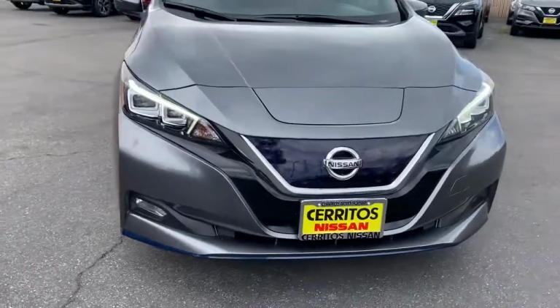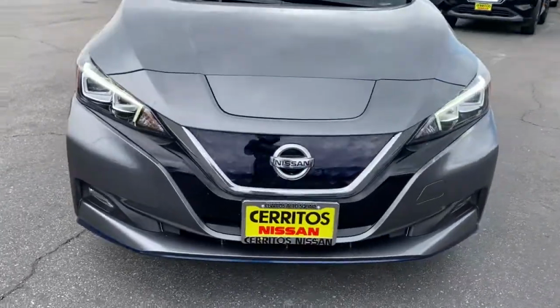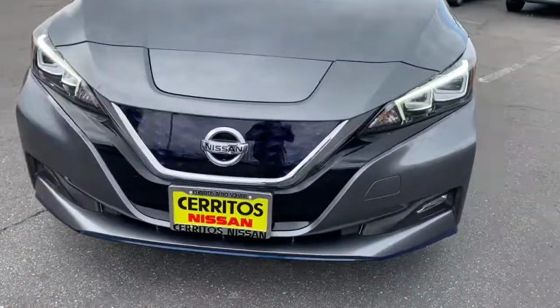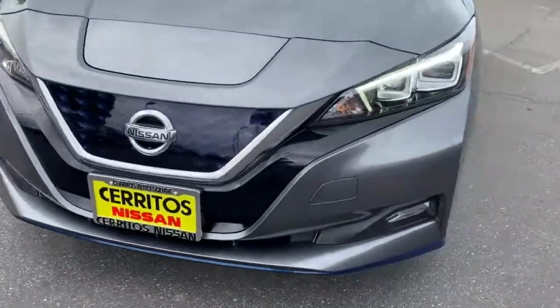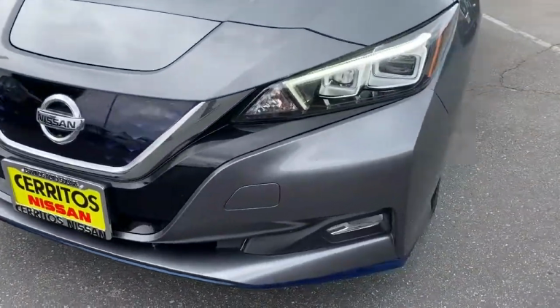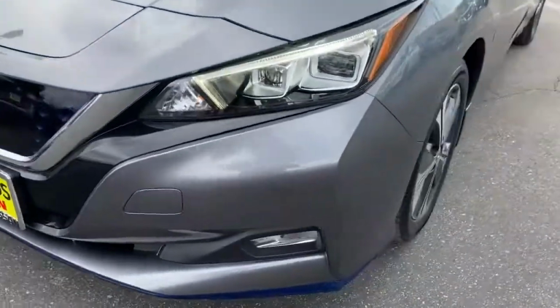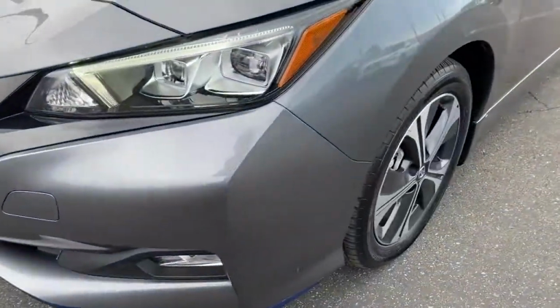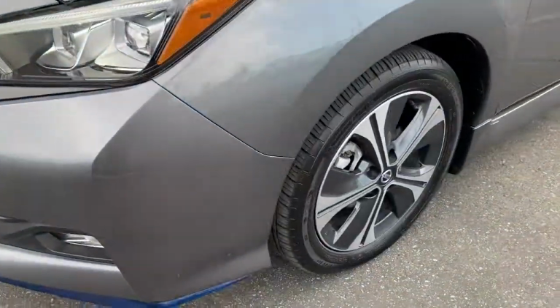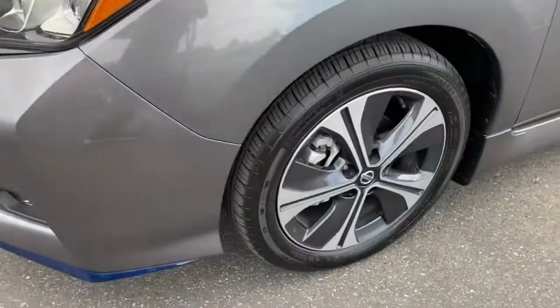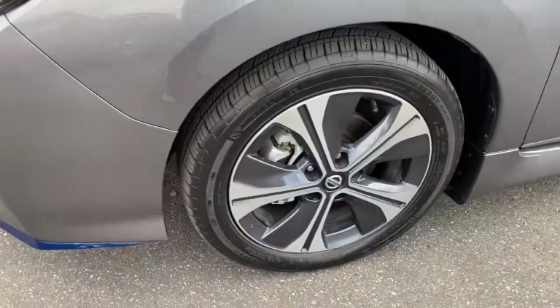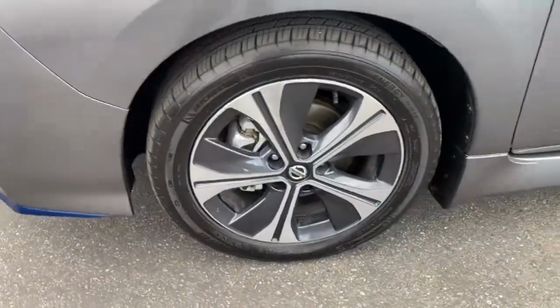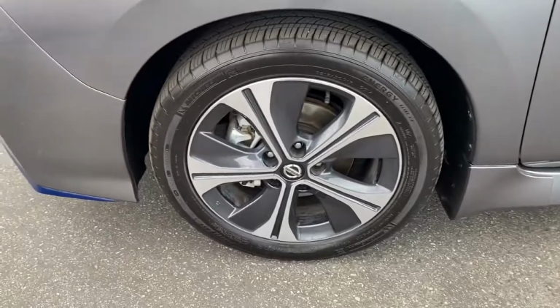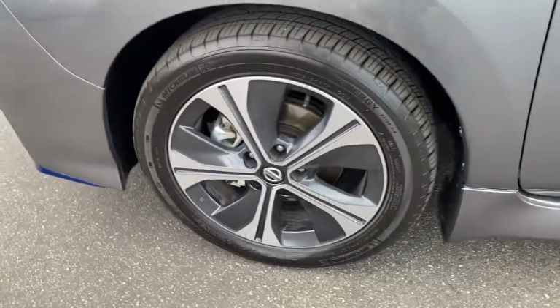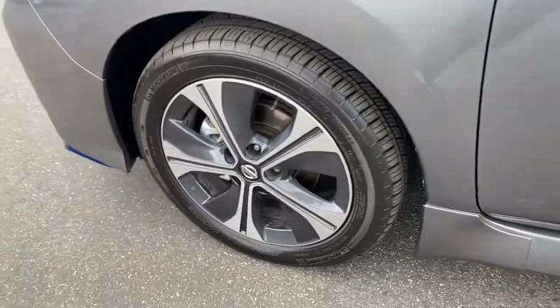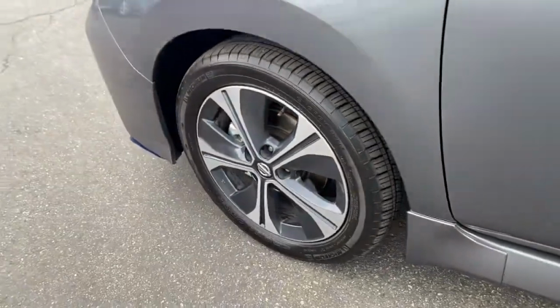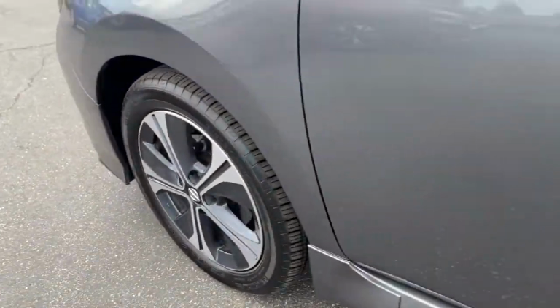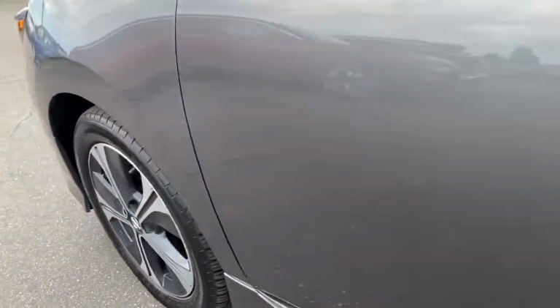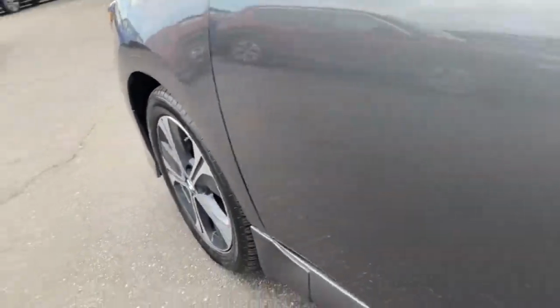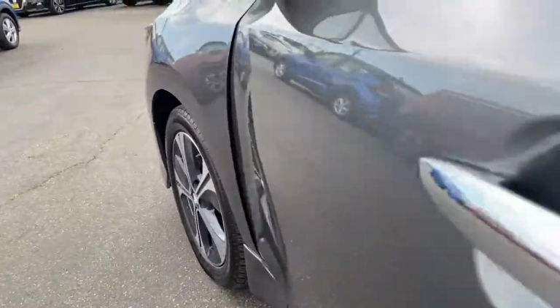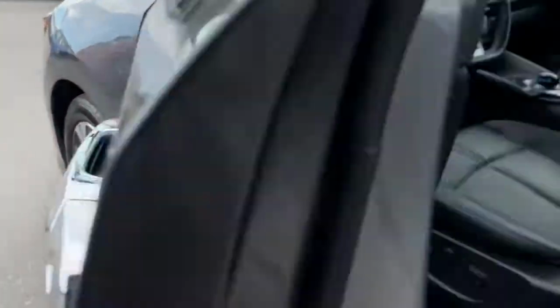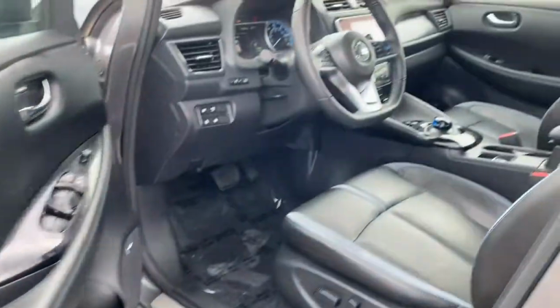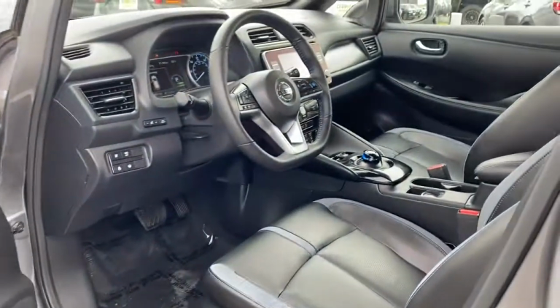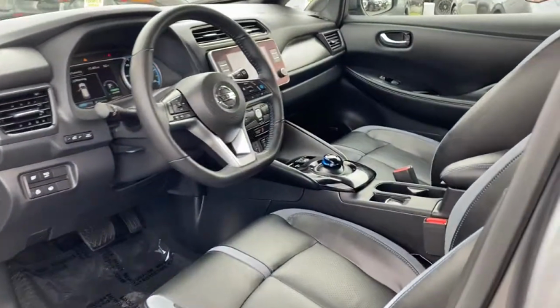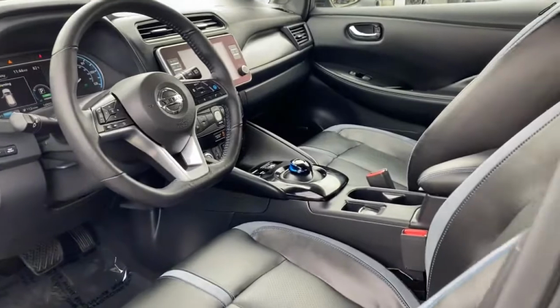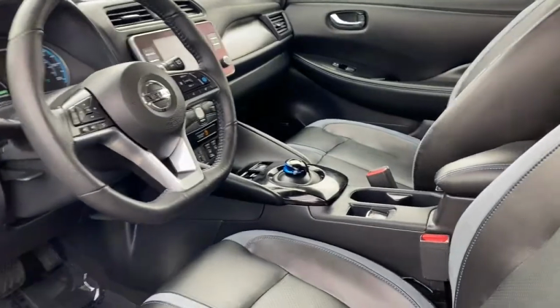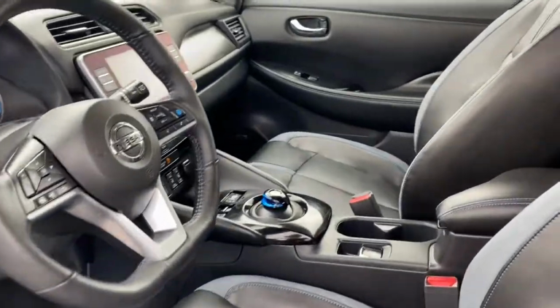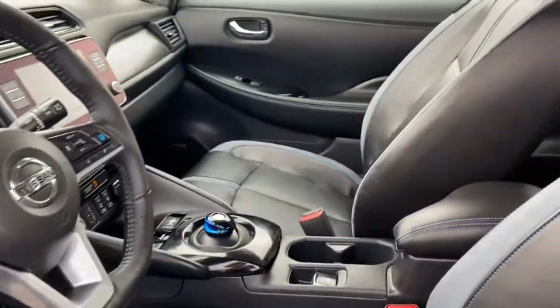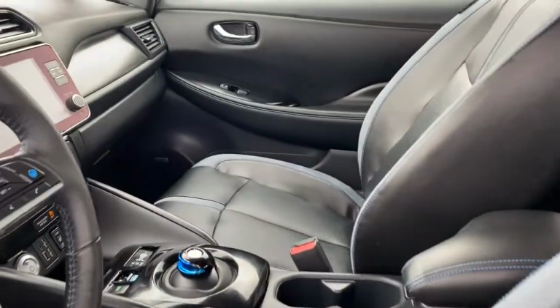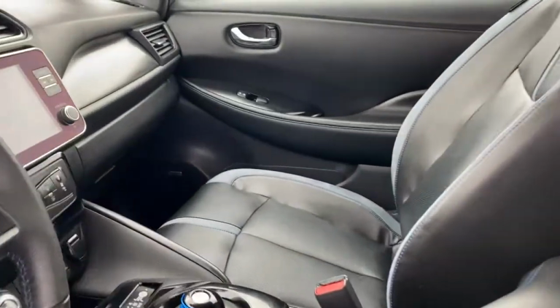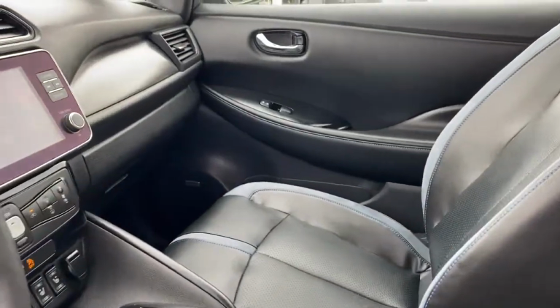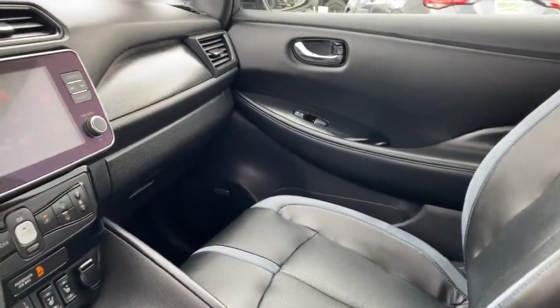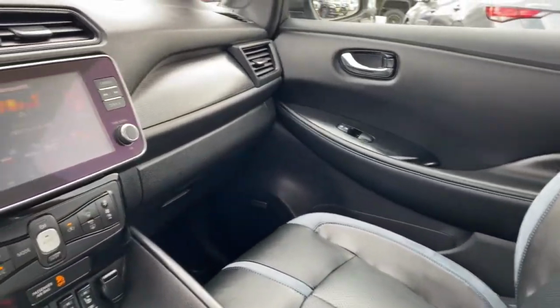Navigation system, keyless entry, backup camera, heated mirrors, adaptive cruise control, keyless start, satellite radio, fog lamps, premium sound system, lane keeping assist.